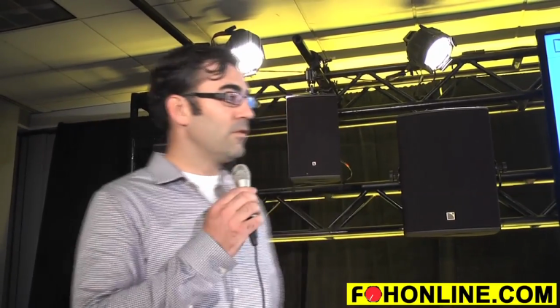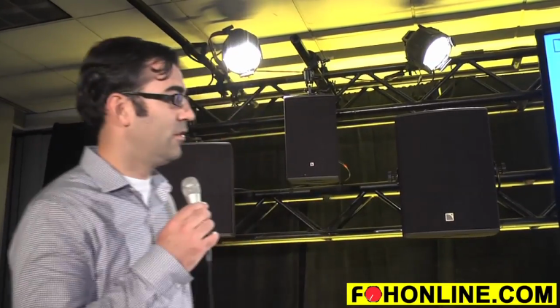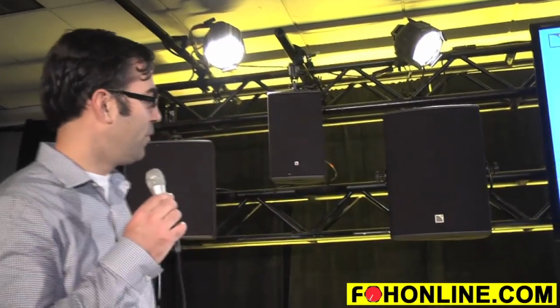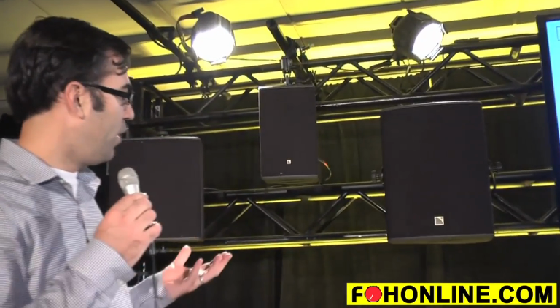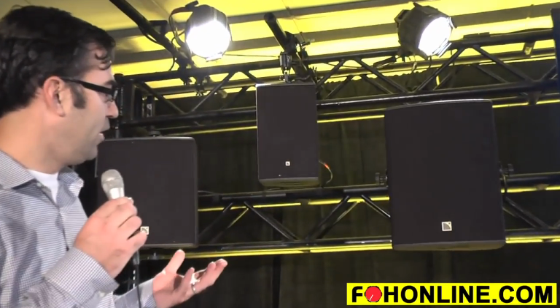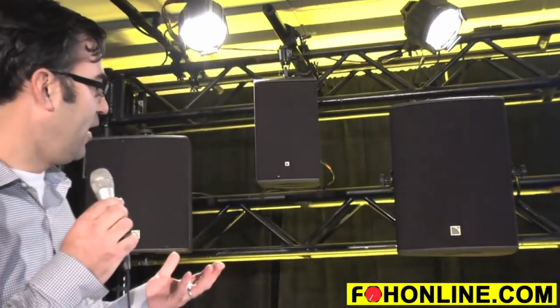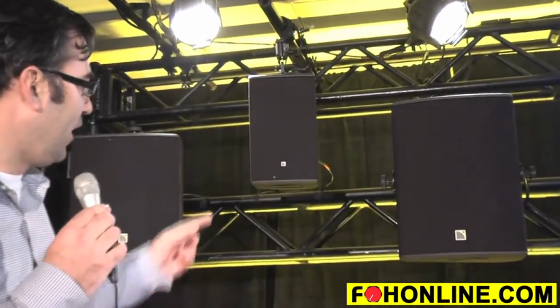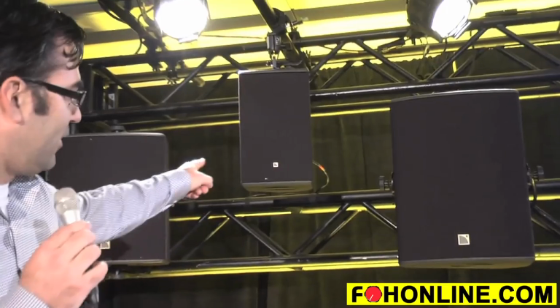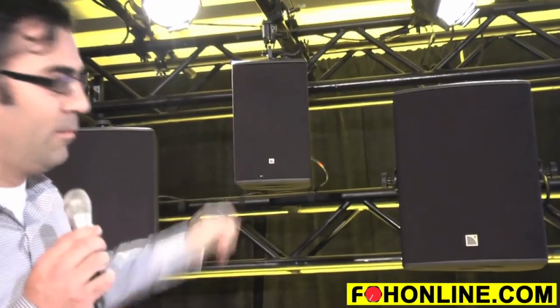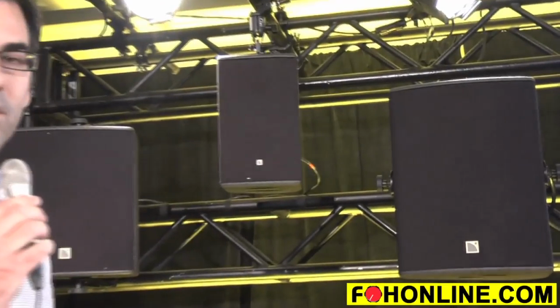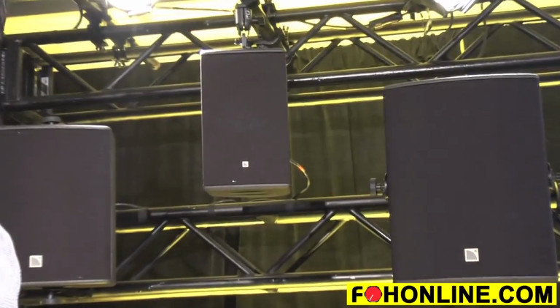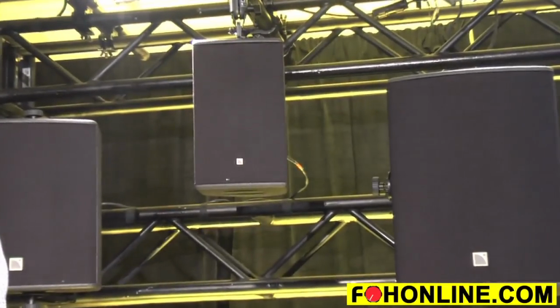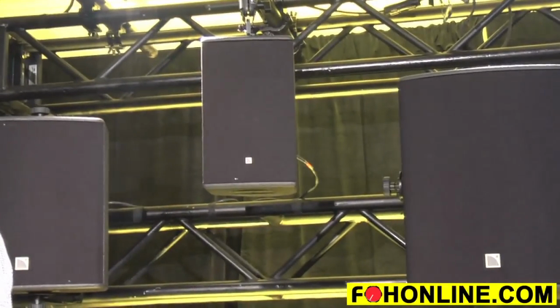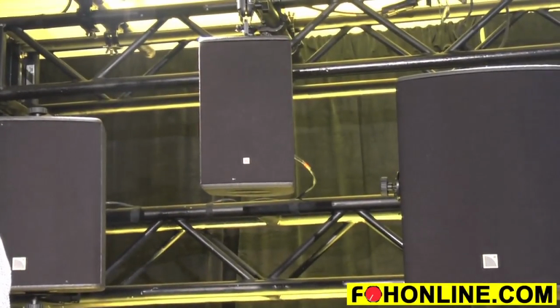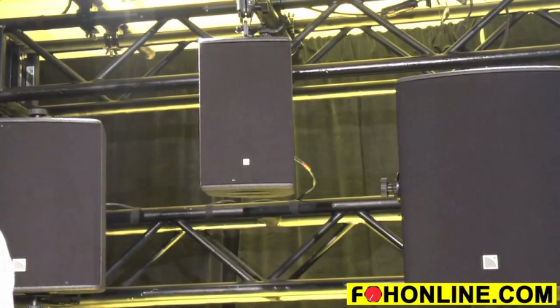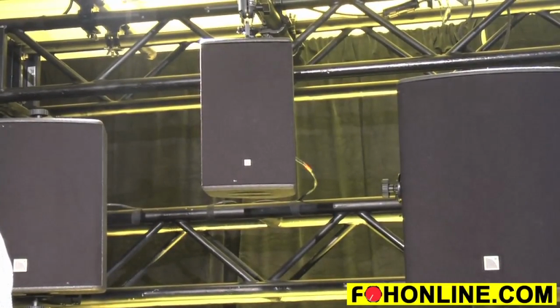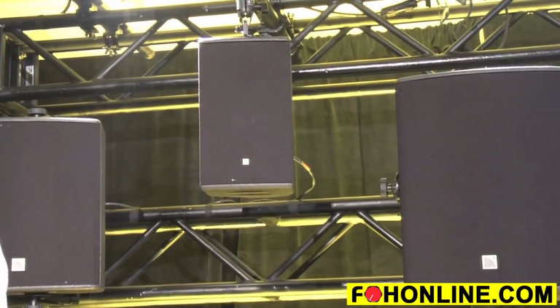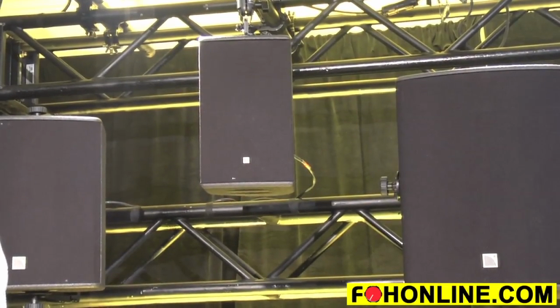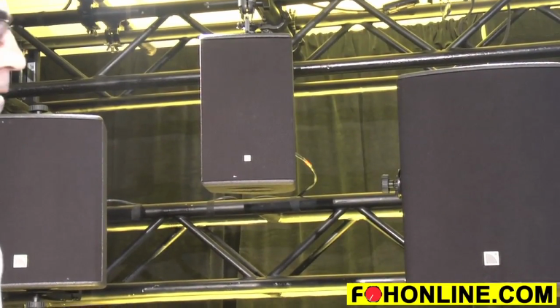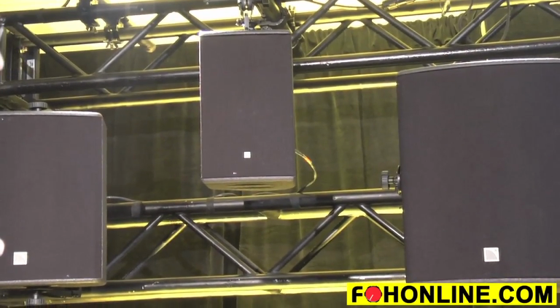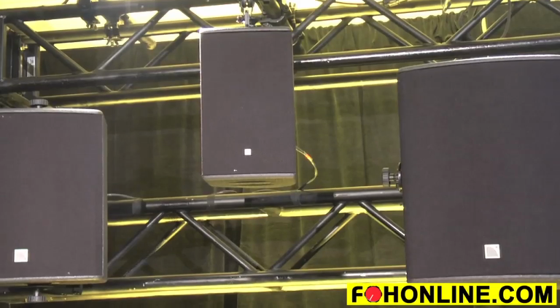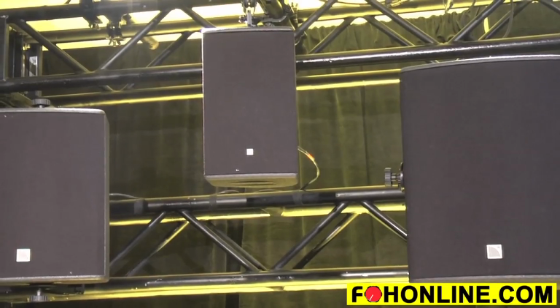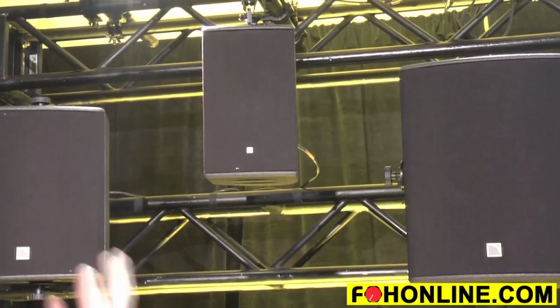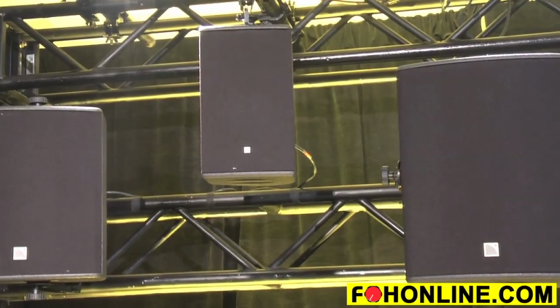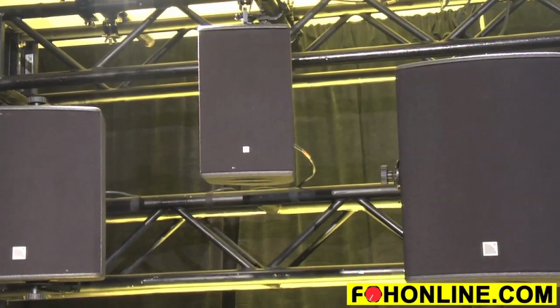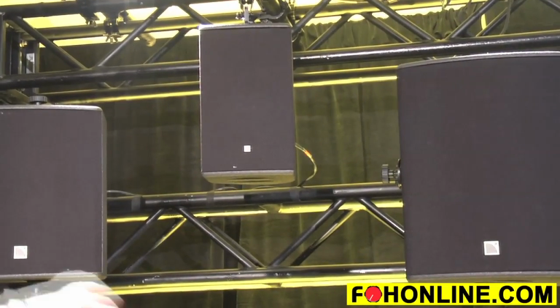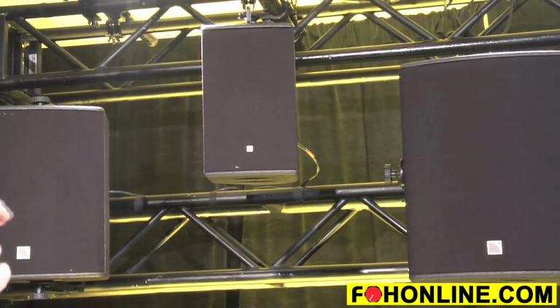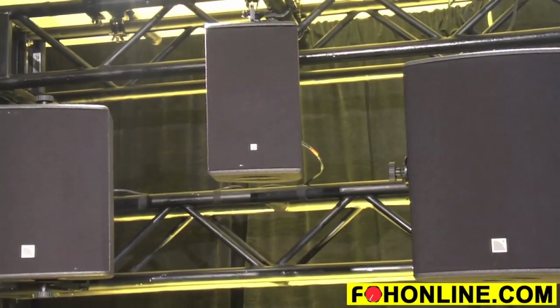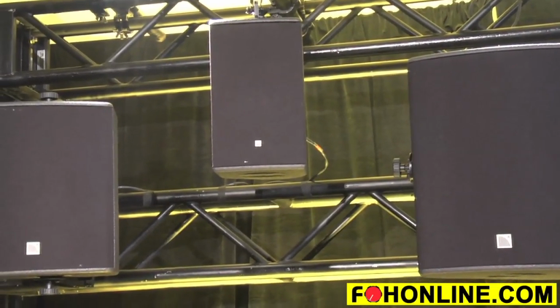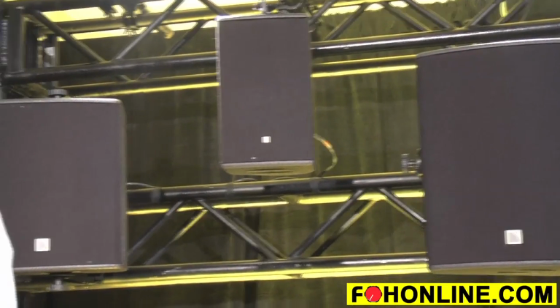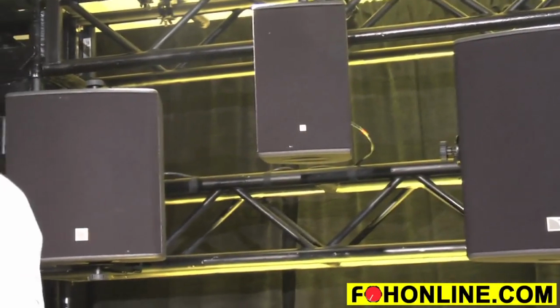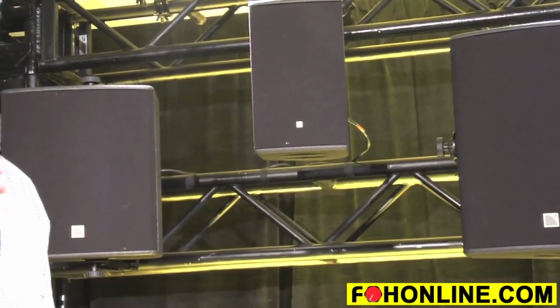The X-Series is three brand new products. Today we've got the X8 here in the middle. This is an 8-inch, 1.5-inch compression driver coaxial set with a bunch of new technology, as well as the X12 multi-purpose enclosure and the X15.